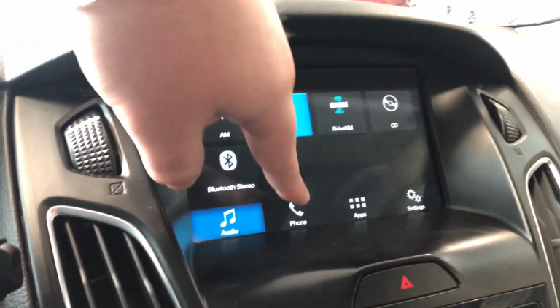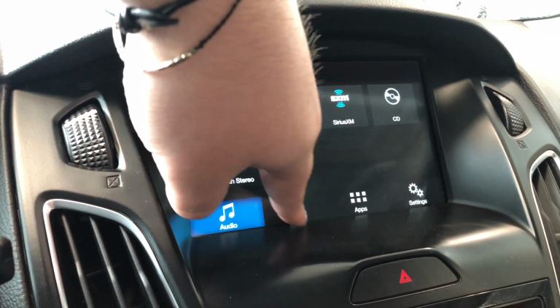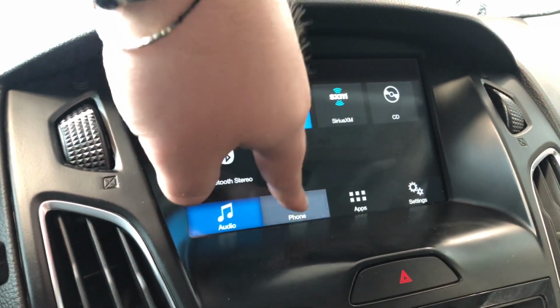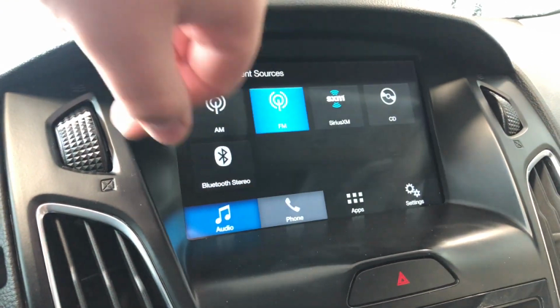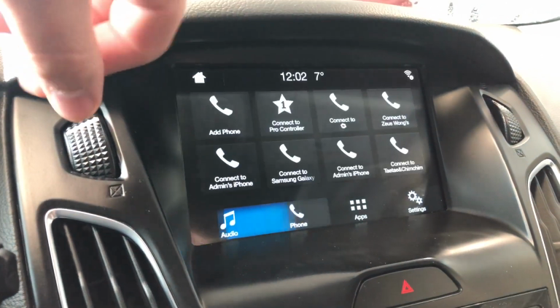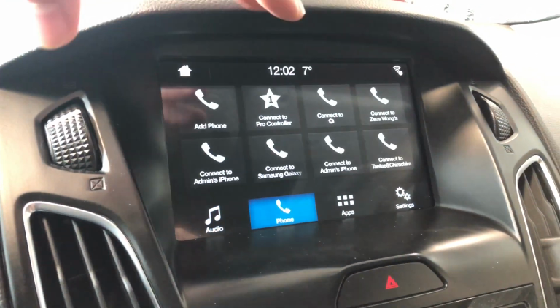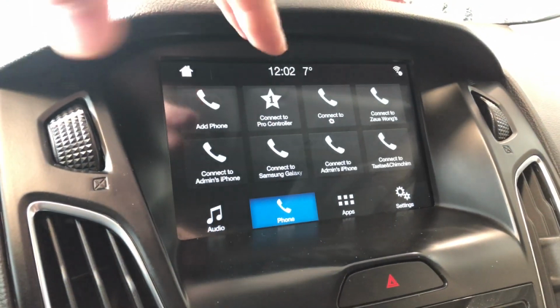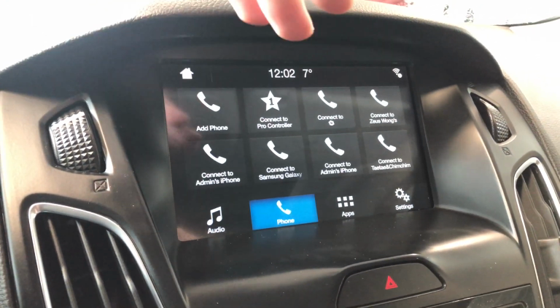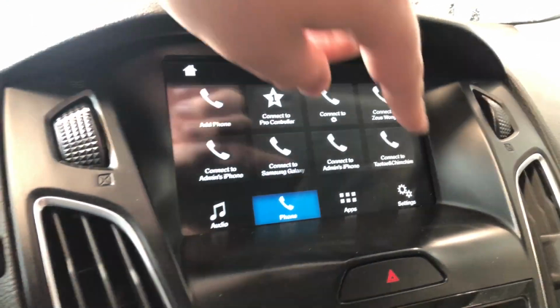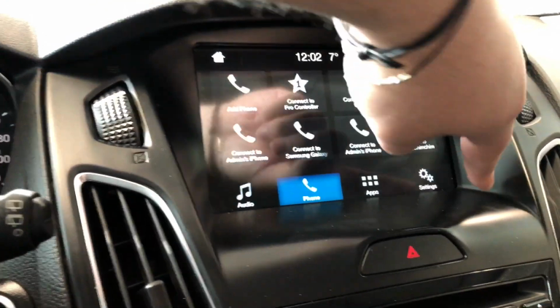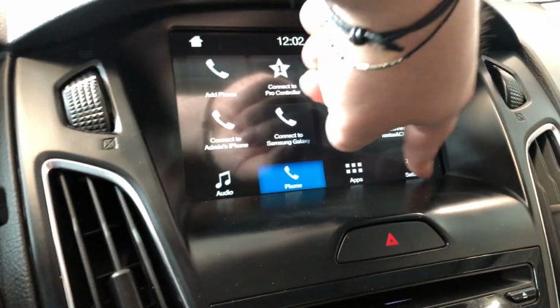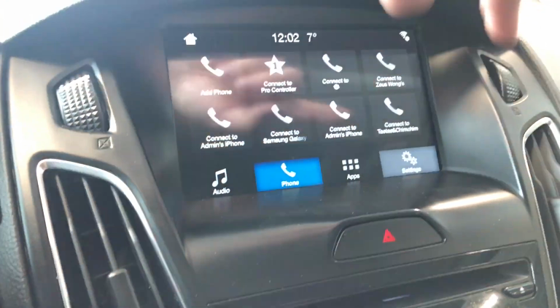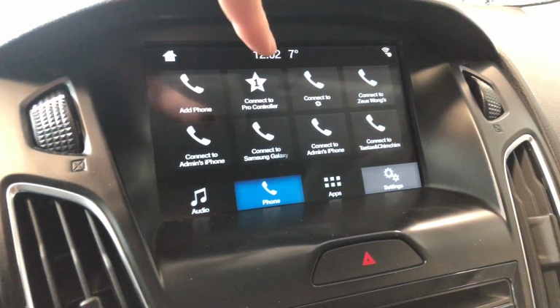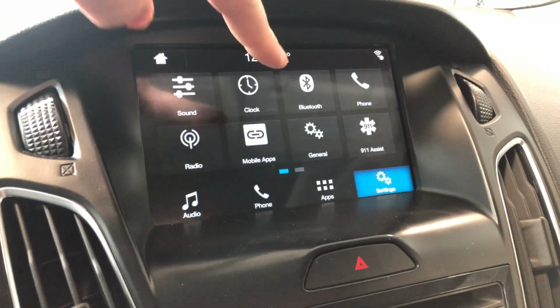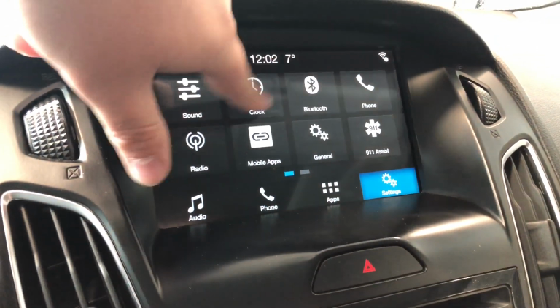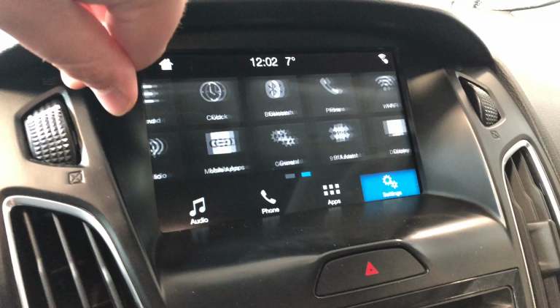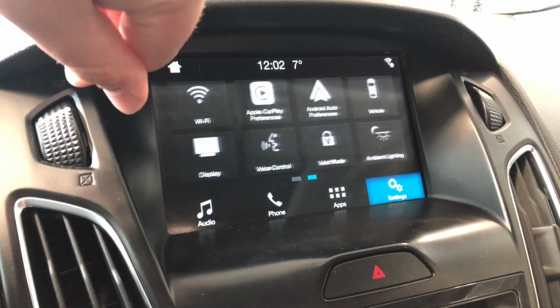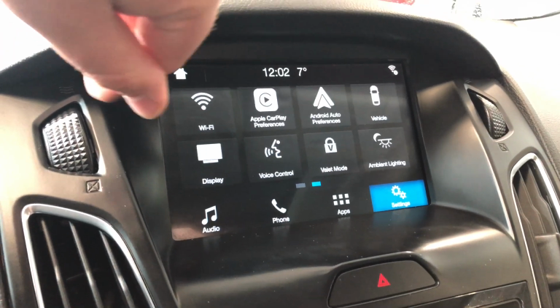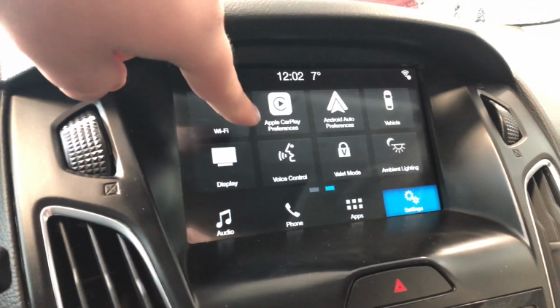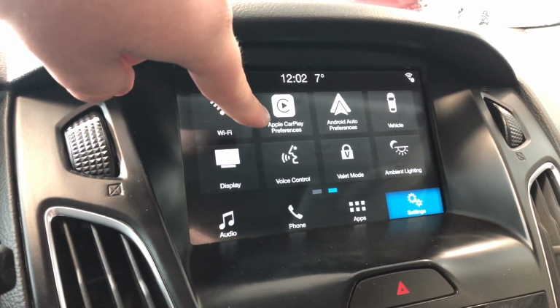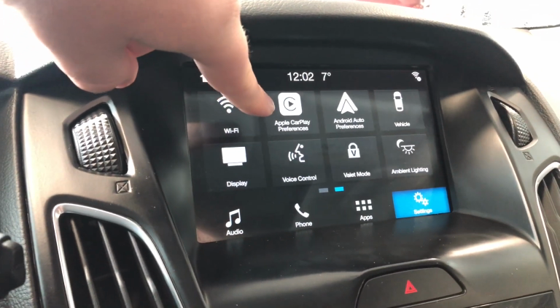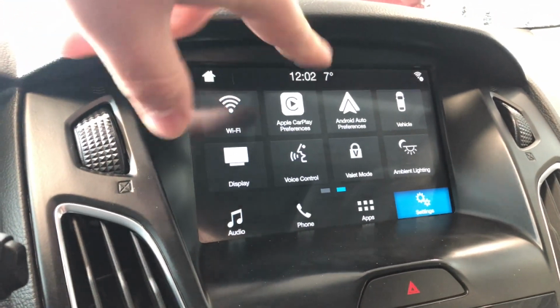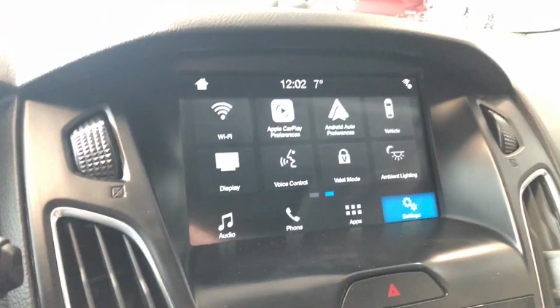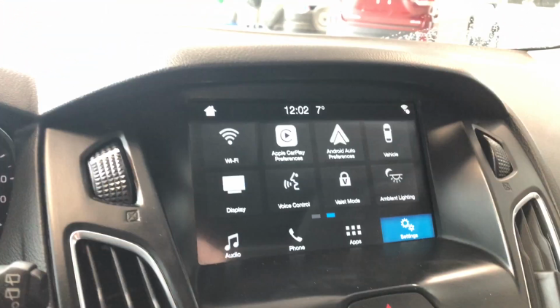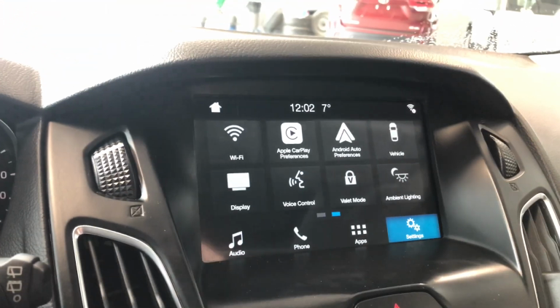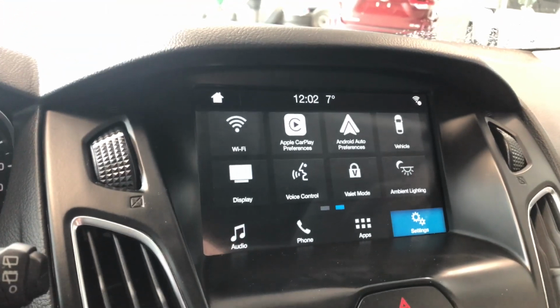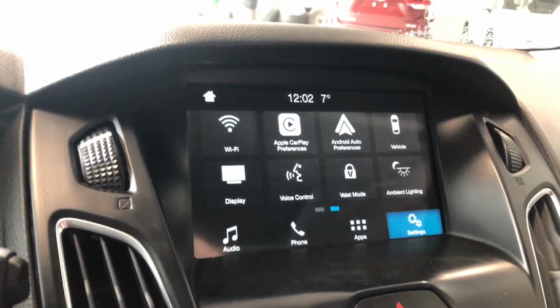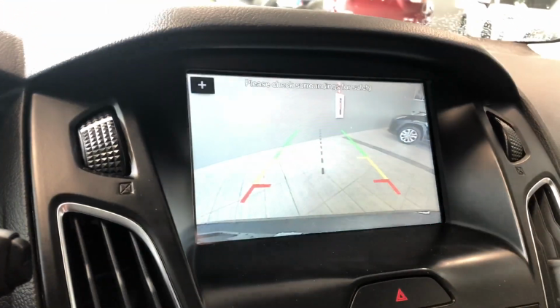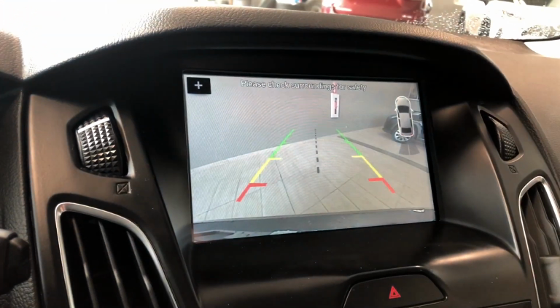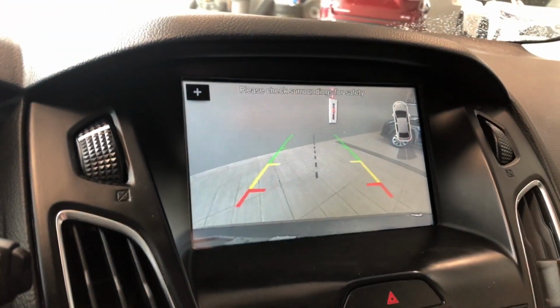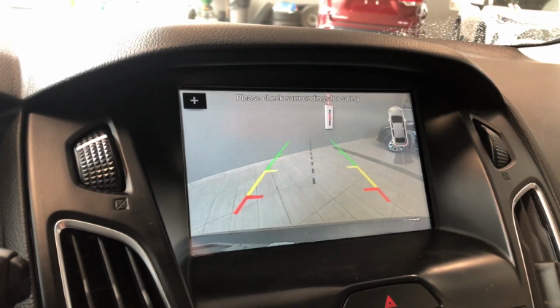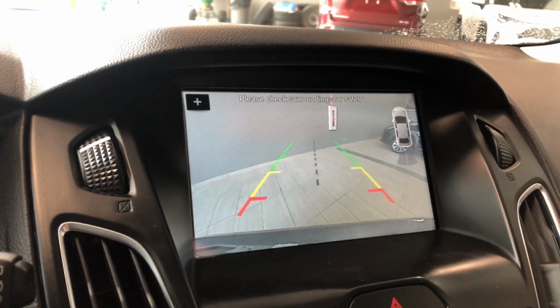You also have that phone icon on the bottom where you can pair your phone nice and quick. Going into settings, this Ford does support Apple CarPlay and Android Auto. Going into reverse will bring up that backup camera for you.